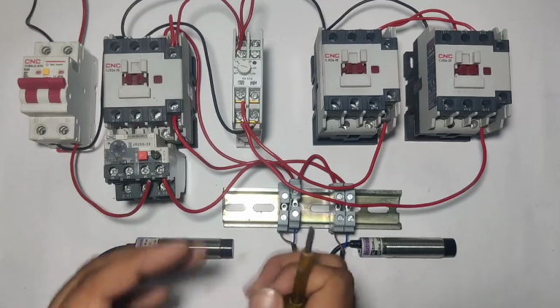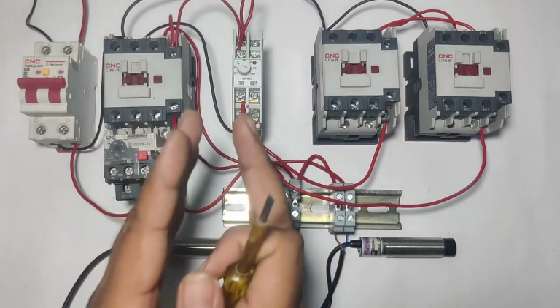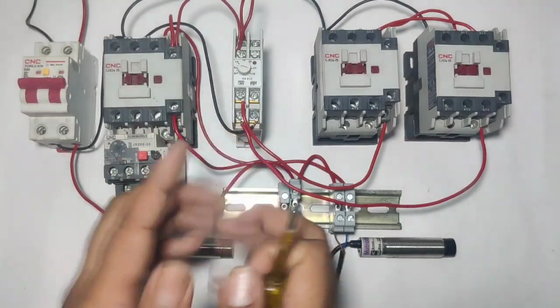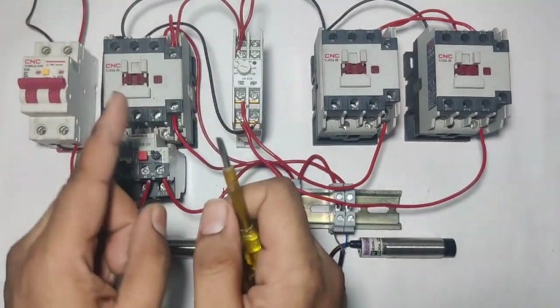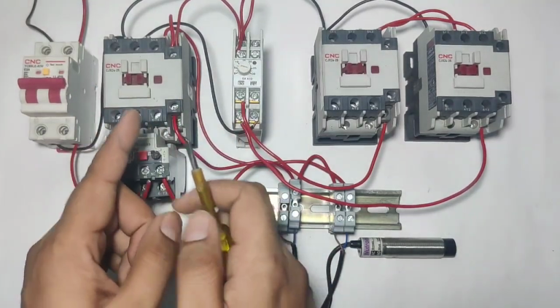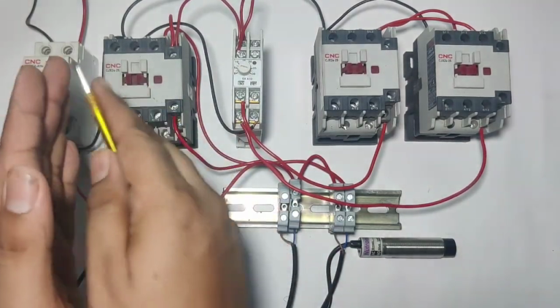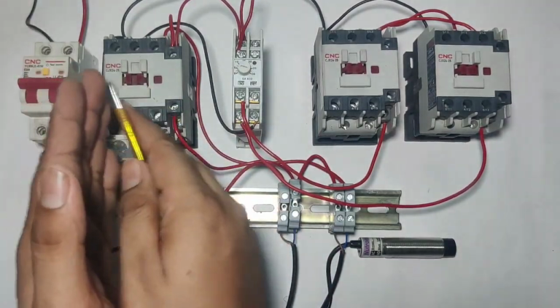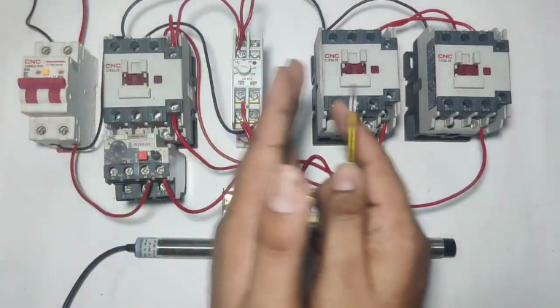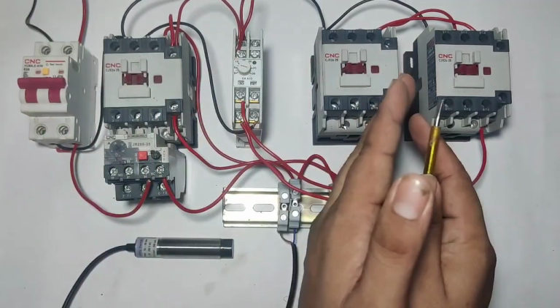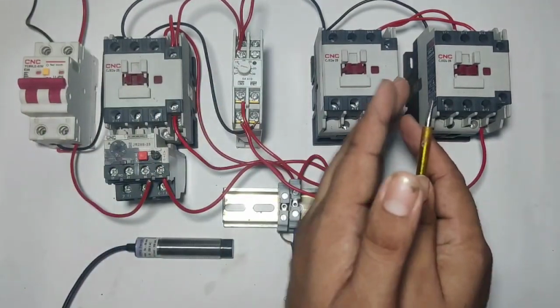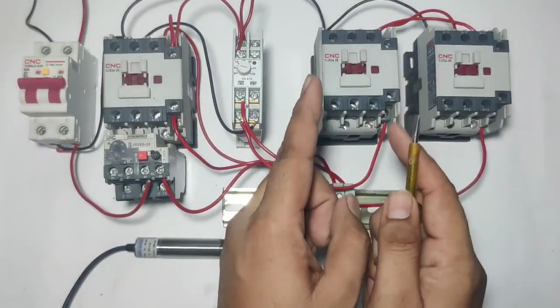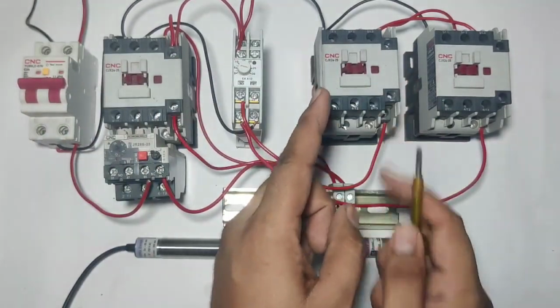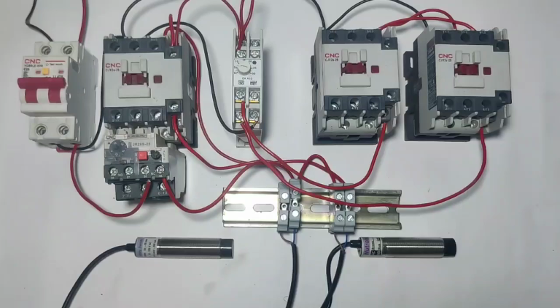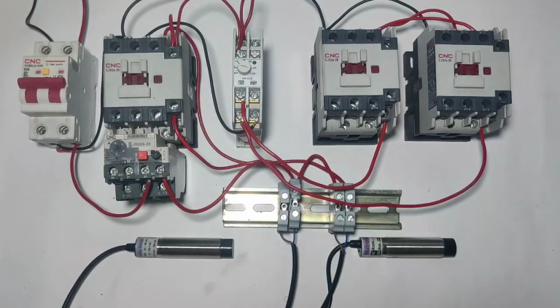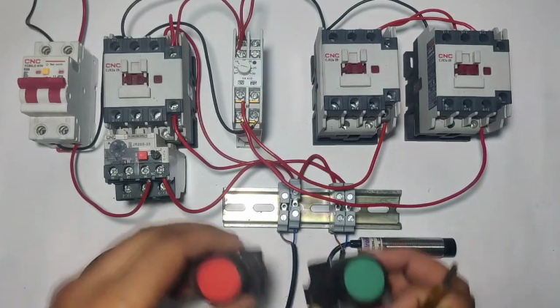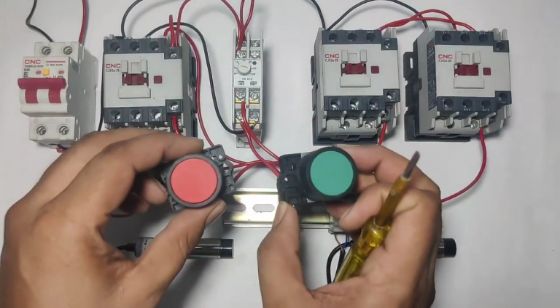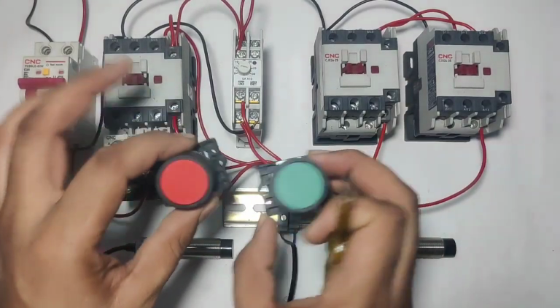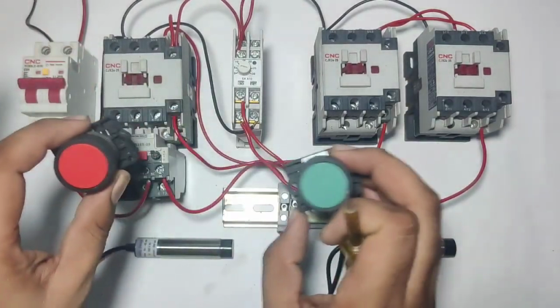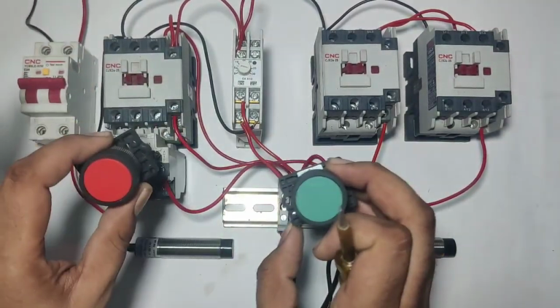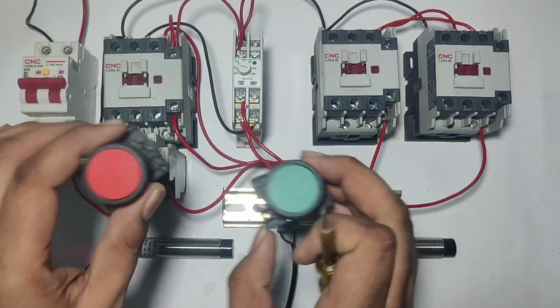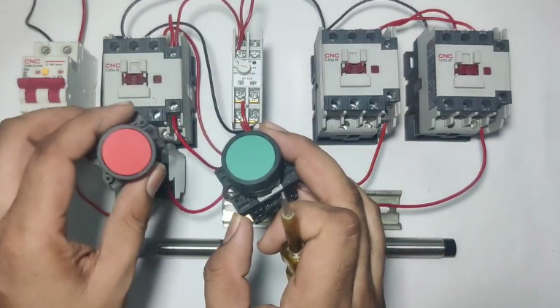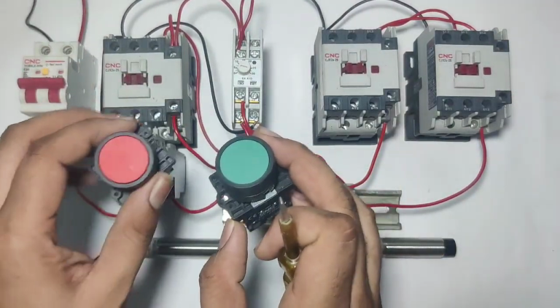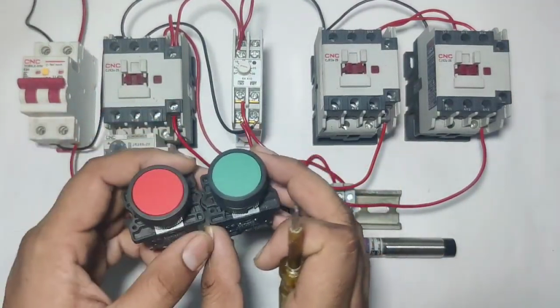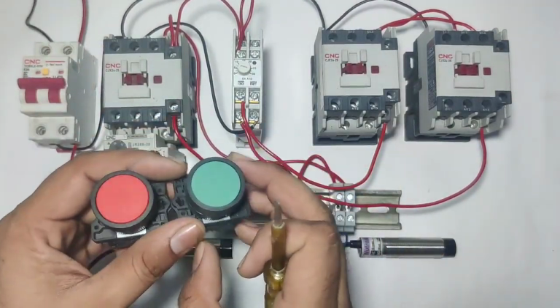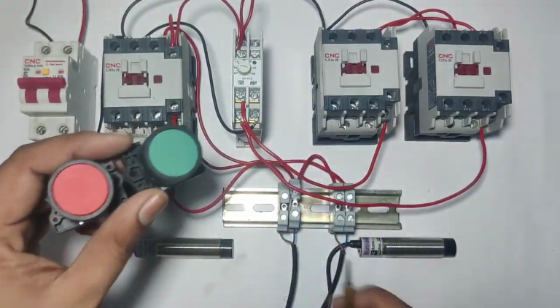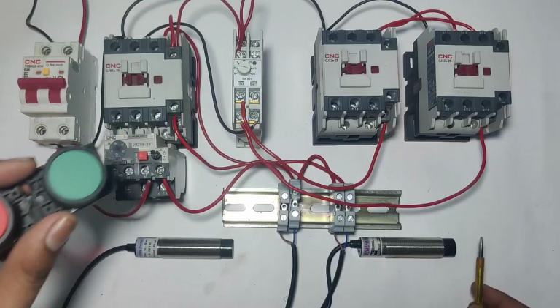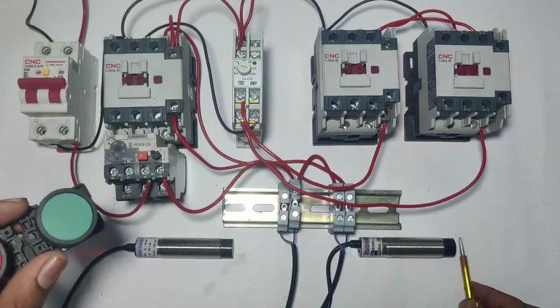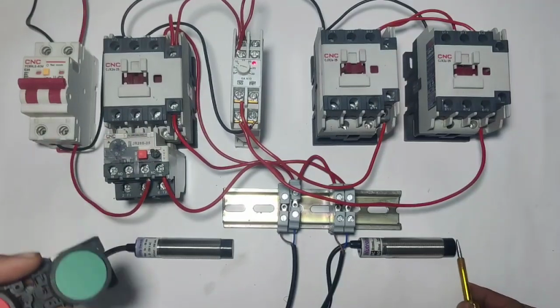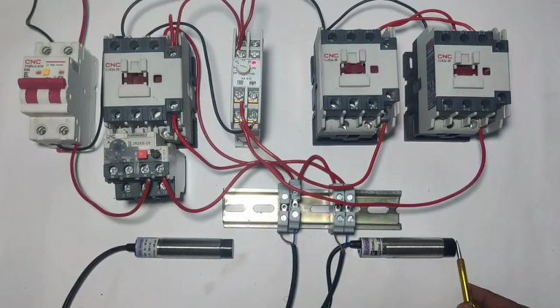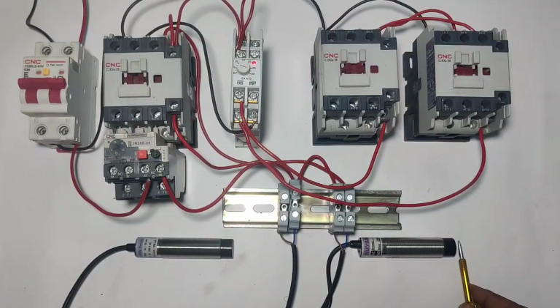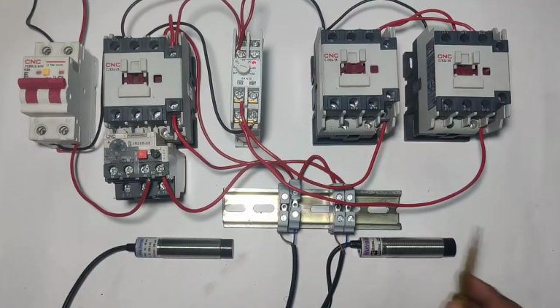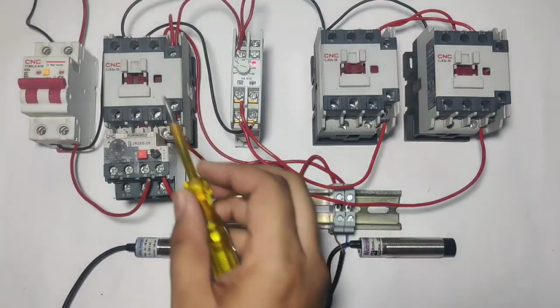Friends, in this video we are going to learn how to control star delta starter with sensor. We will not use start push button or stop push button. For controlling the star delta starter, when the start sensor is operated, you can see our star delta starter is operated.